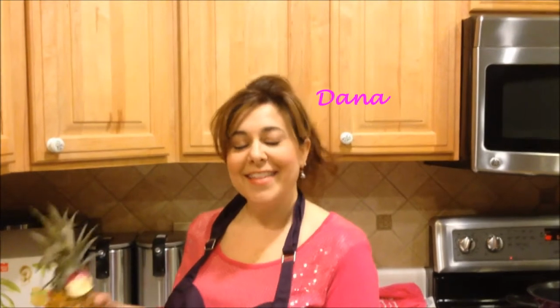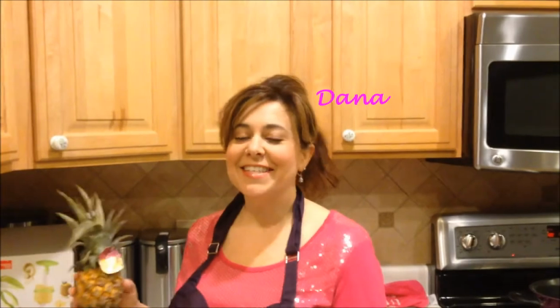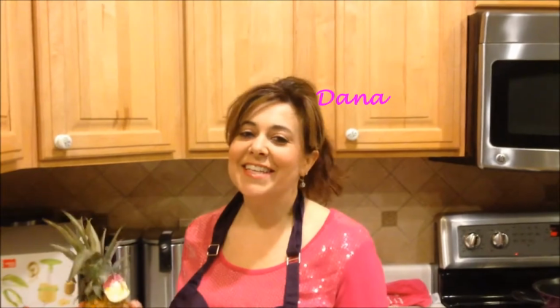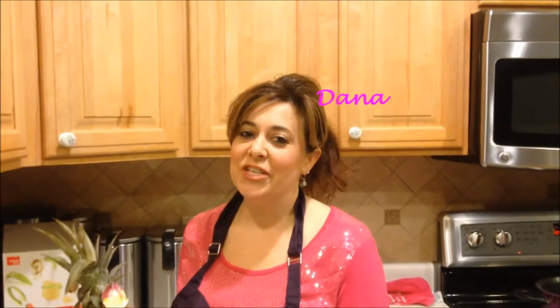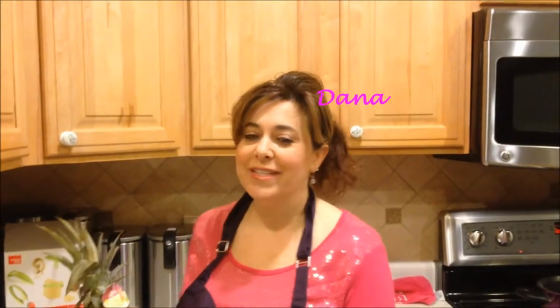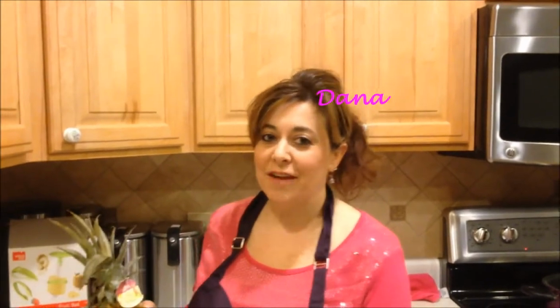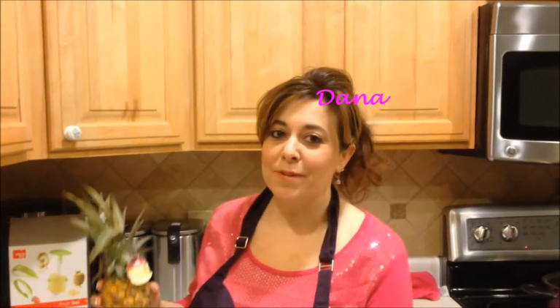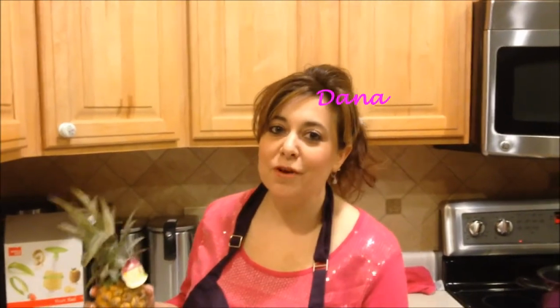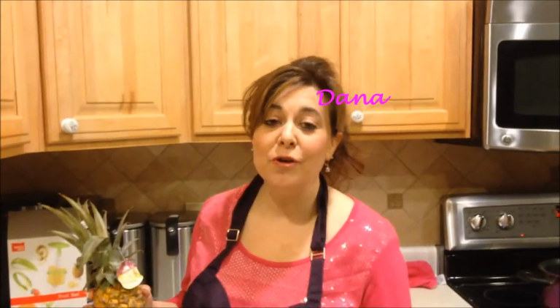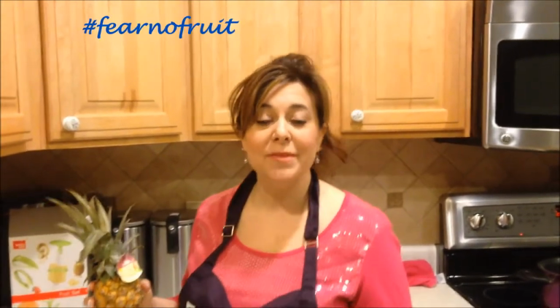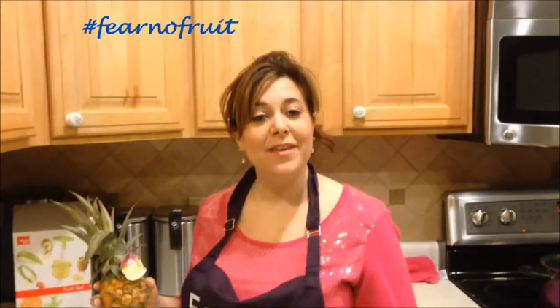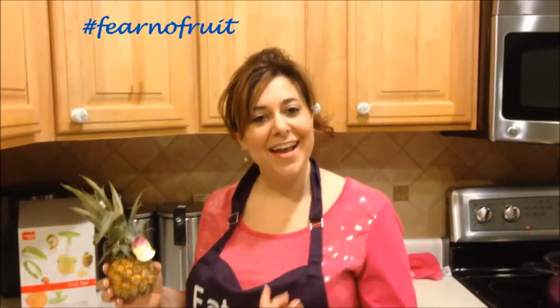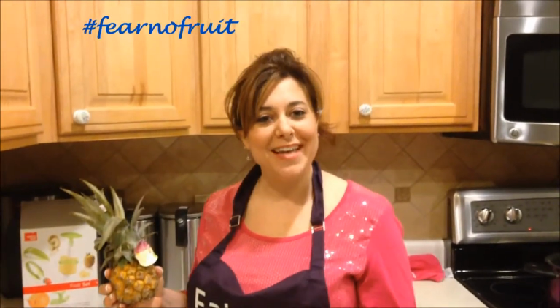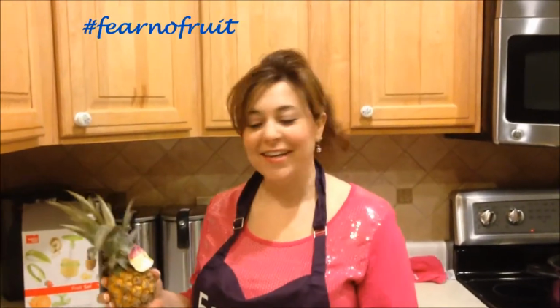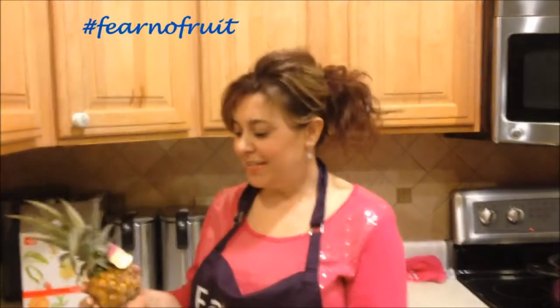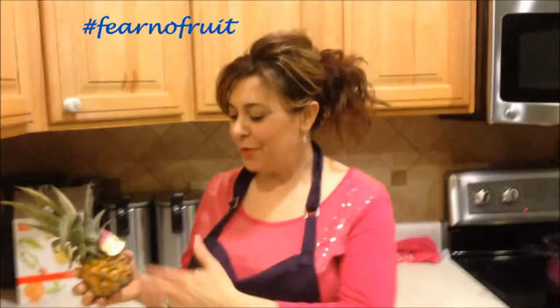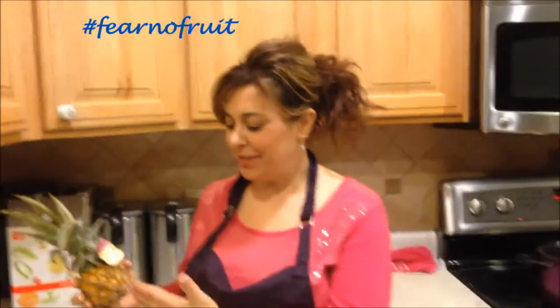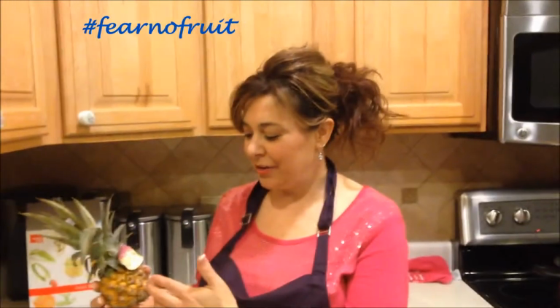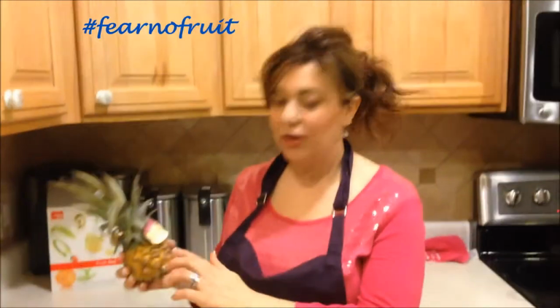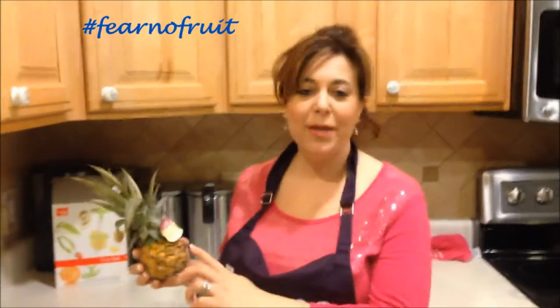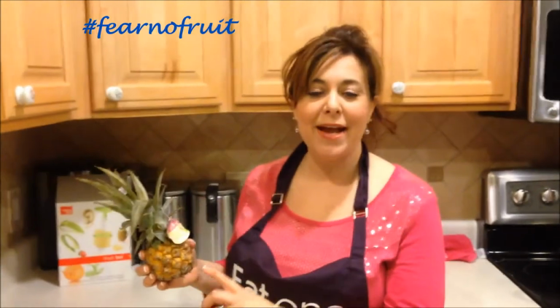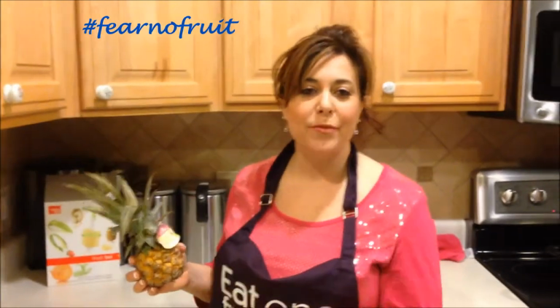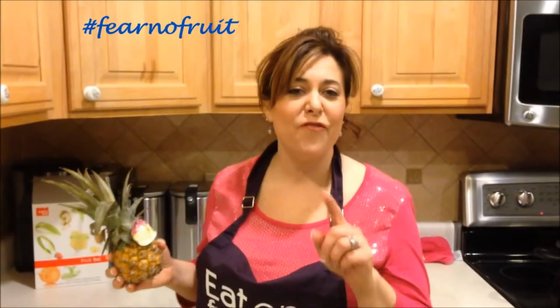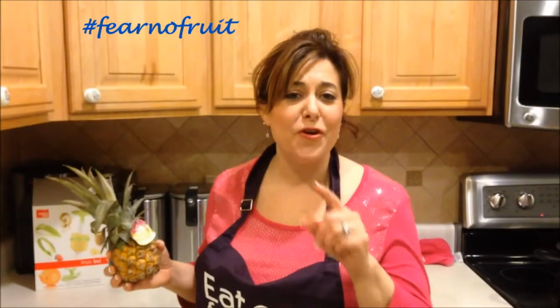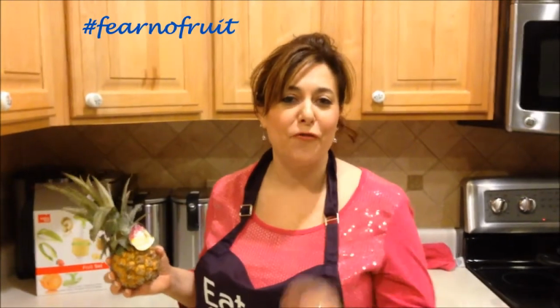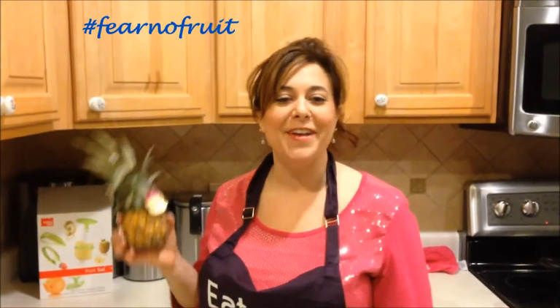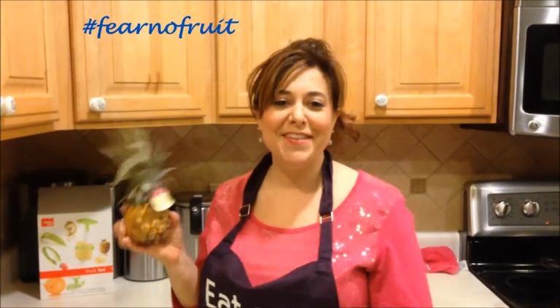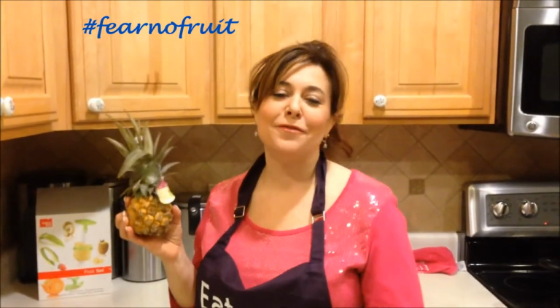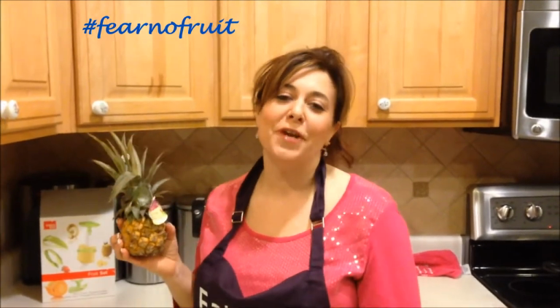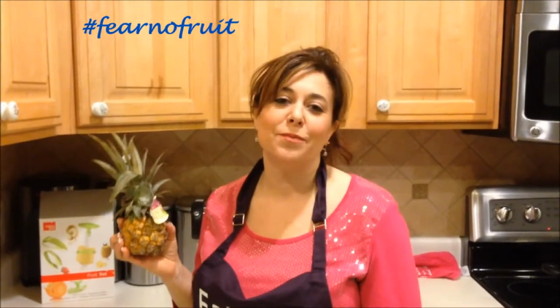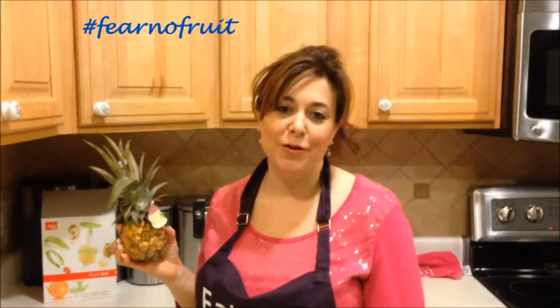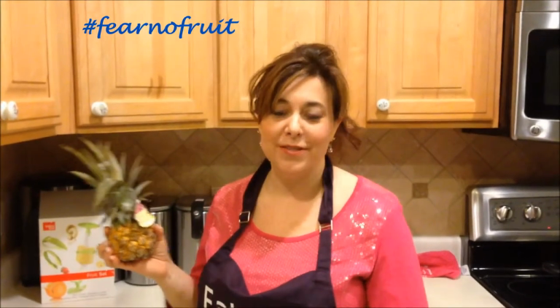This is In the Kitchen with Dana for Pittsburgh Frugal Mom TV, and I'm Dana. Today we're going to take a look at Queen Pineapples Fear No Fruit. This is from Frida's Produce.